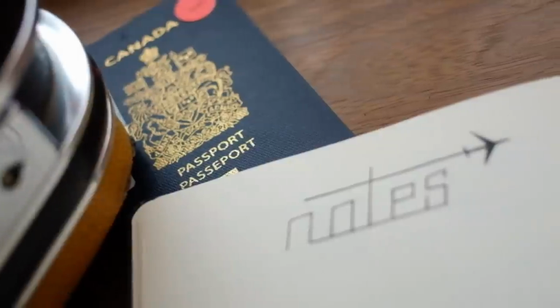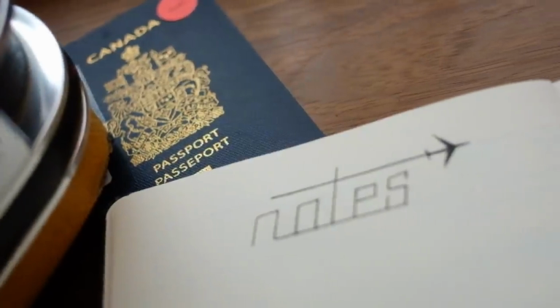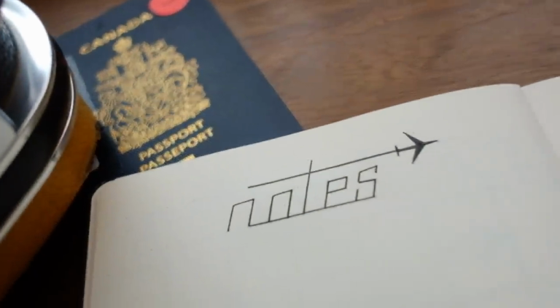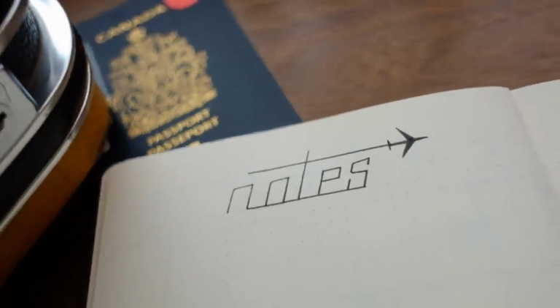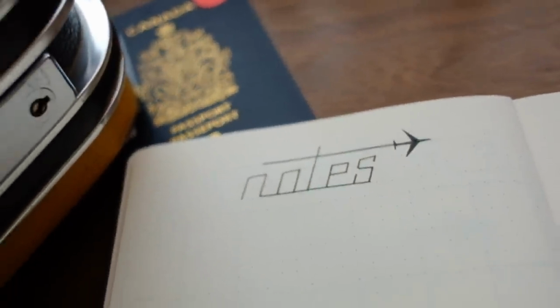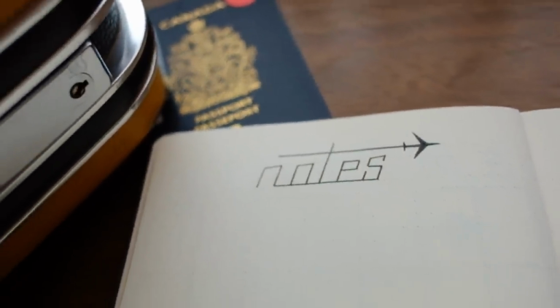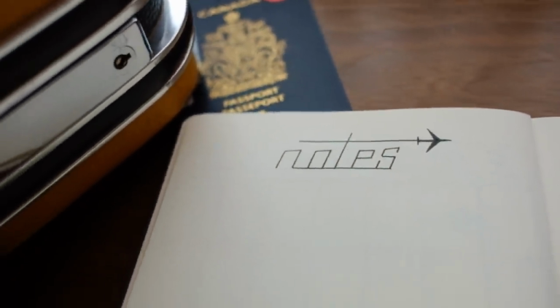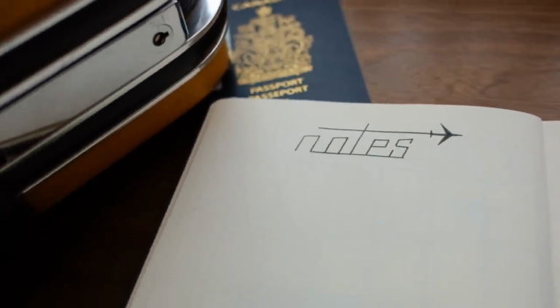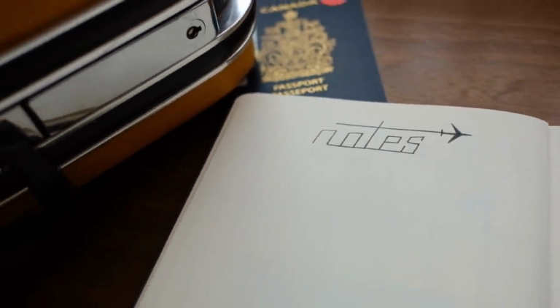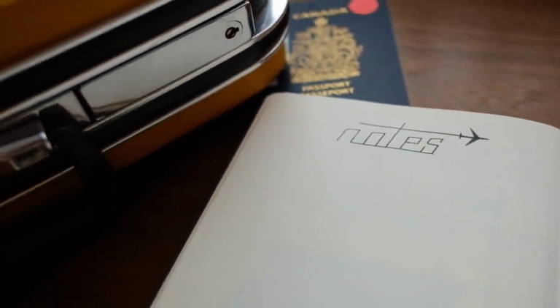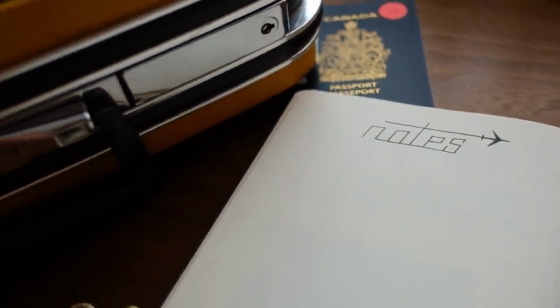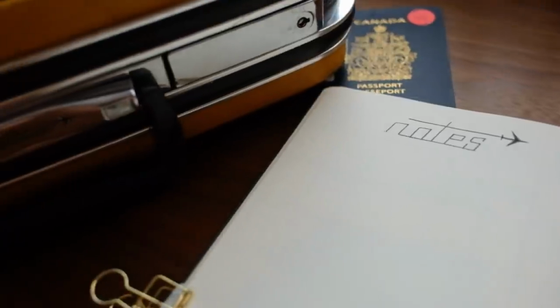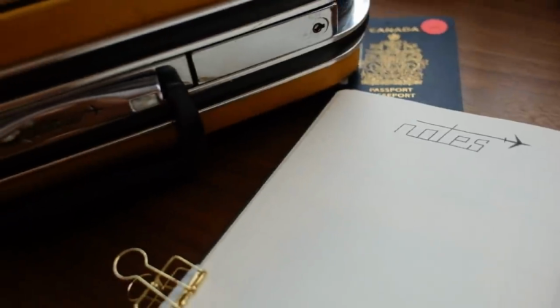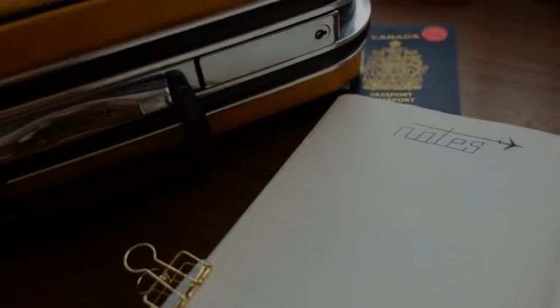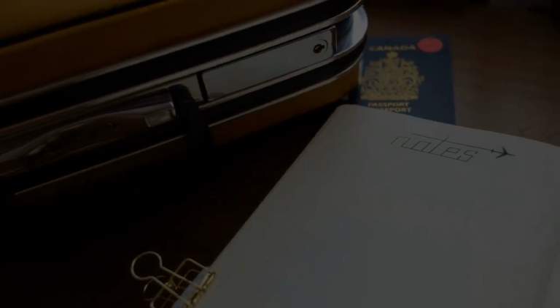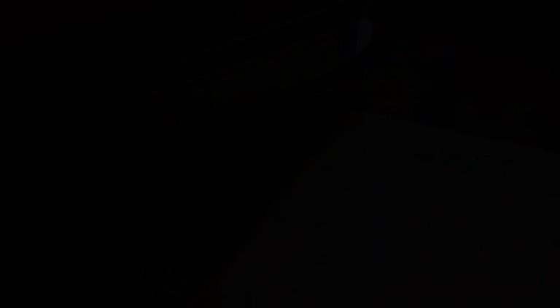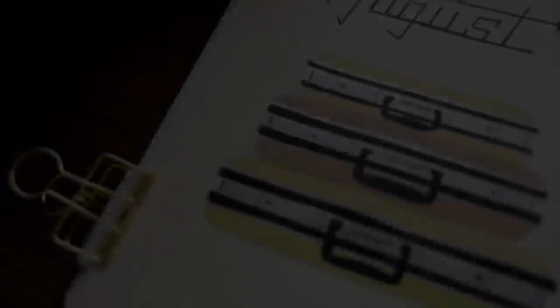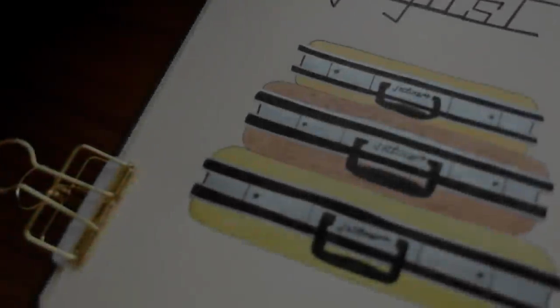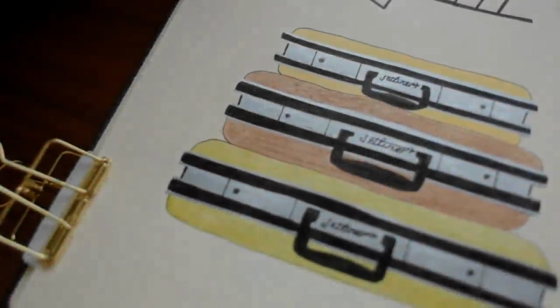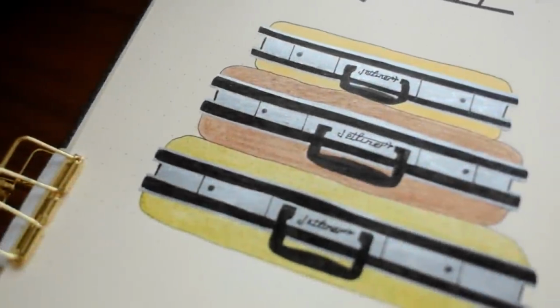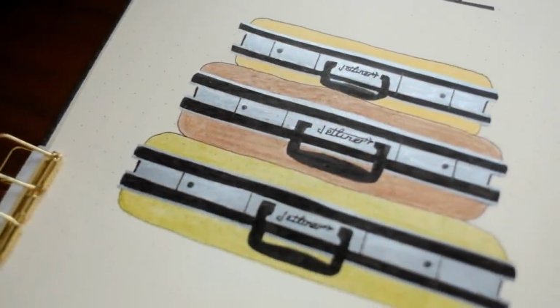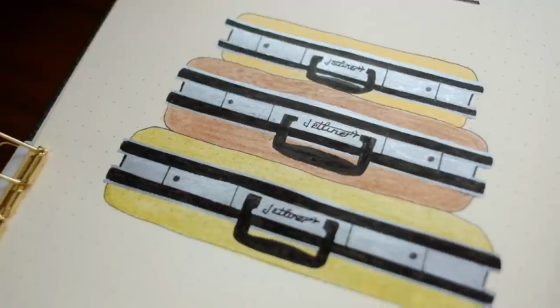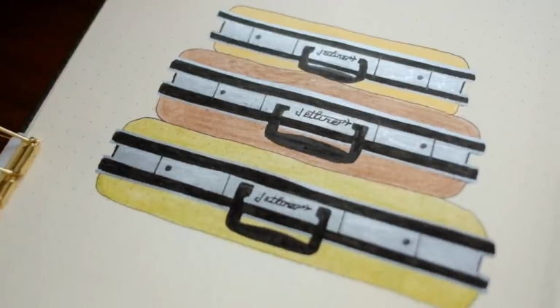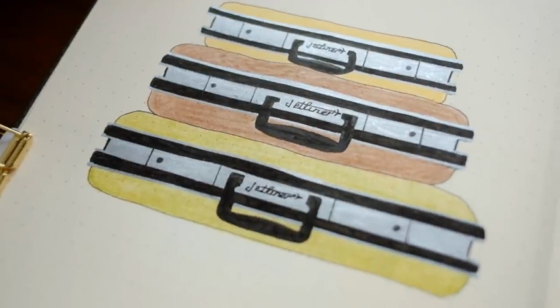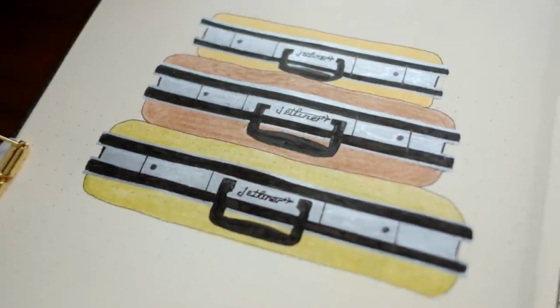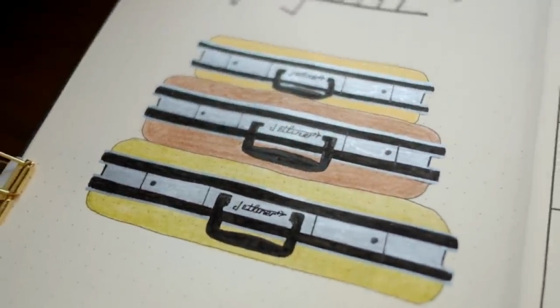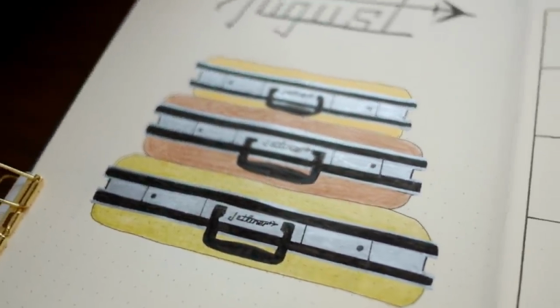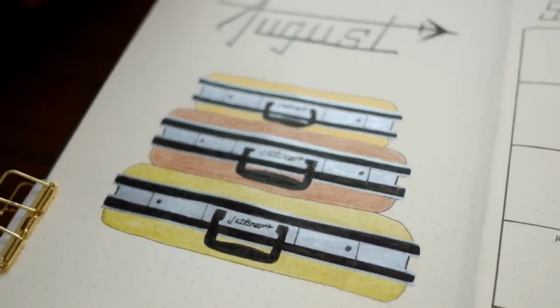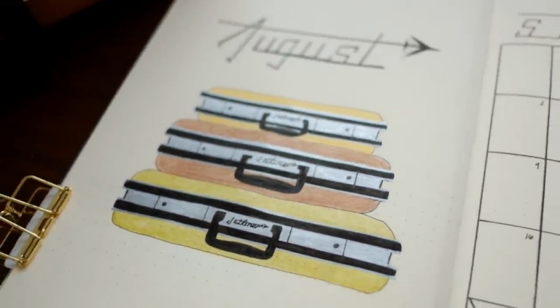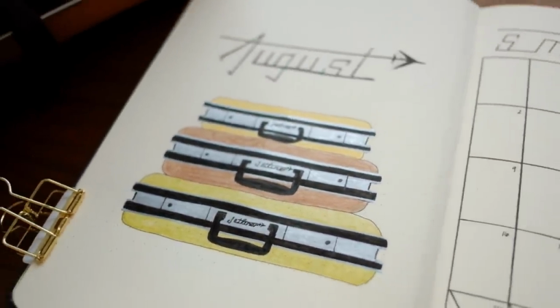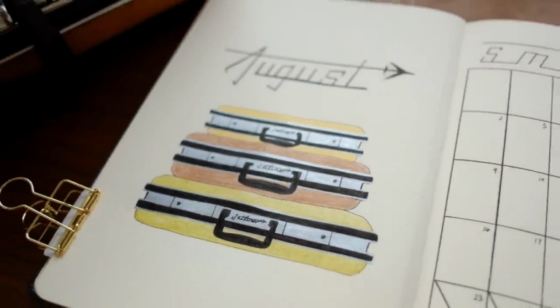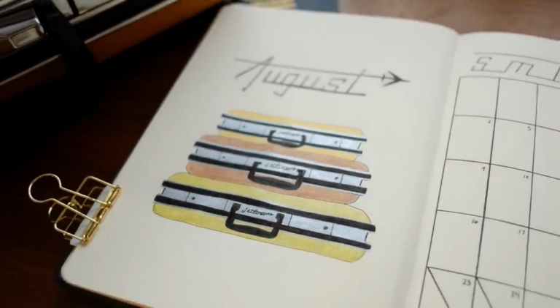You can of course do this with any style of suitcase and do a fun little vintage travel-inspired theme. There are so many different ways to do it, so let me know if you end up doing a vintage travel or vintage suitcase theme — I would love to see your spreads.